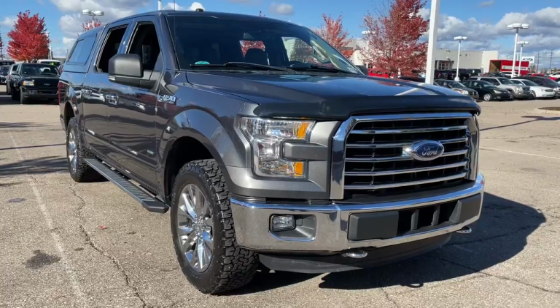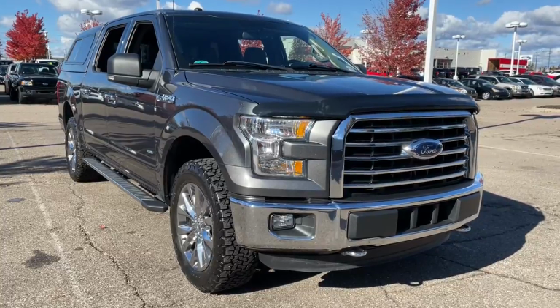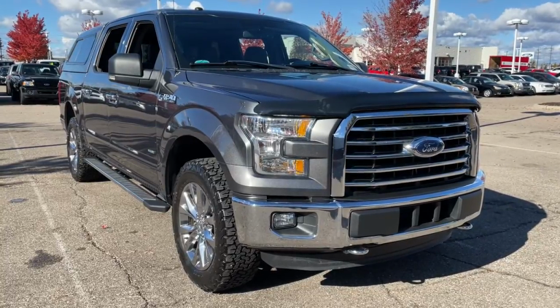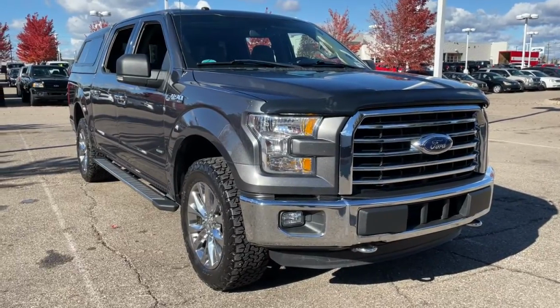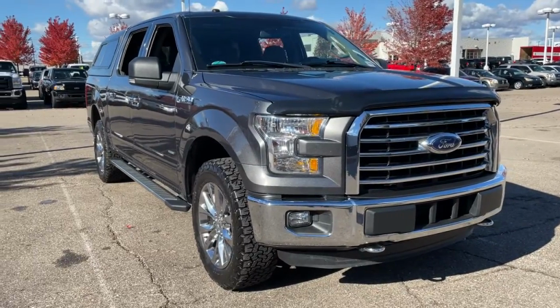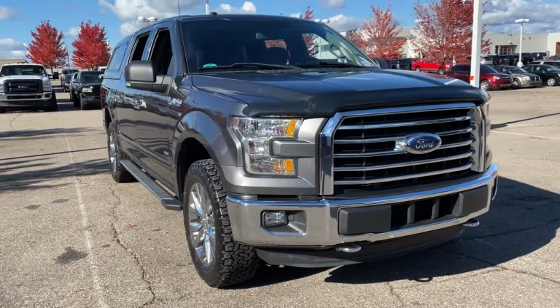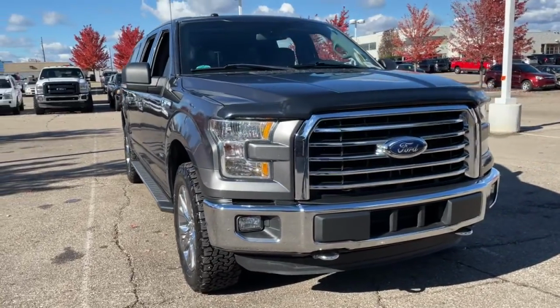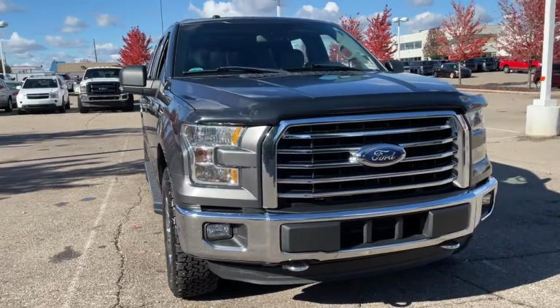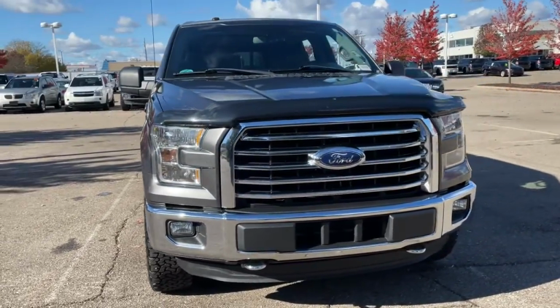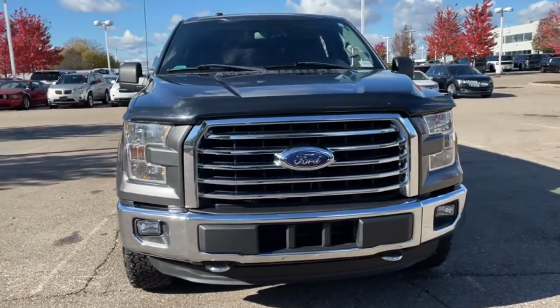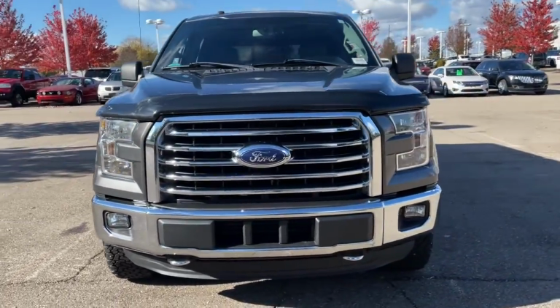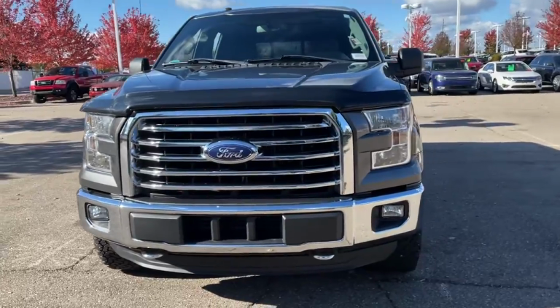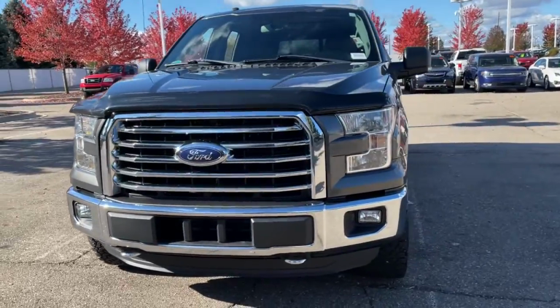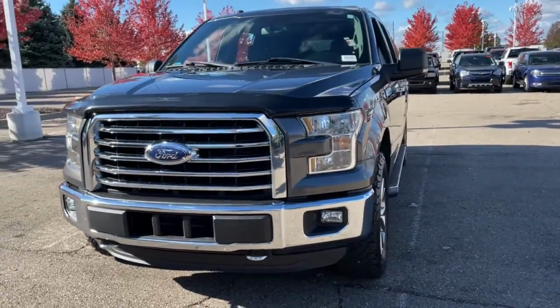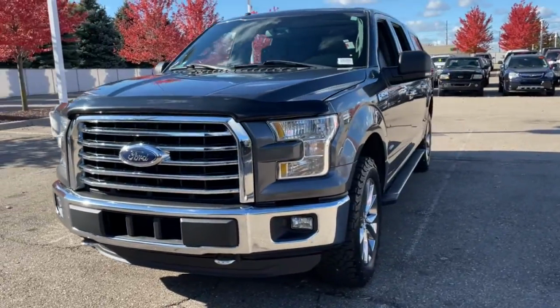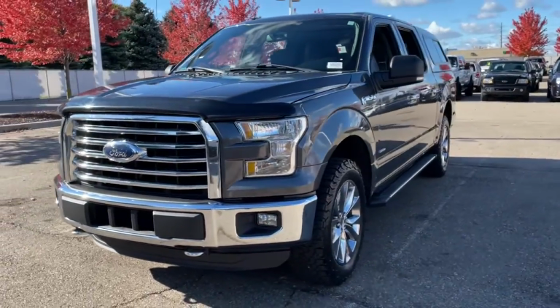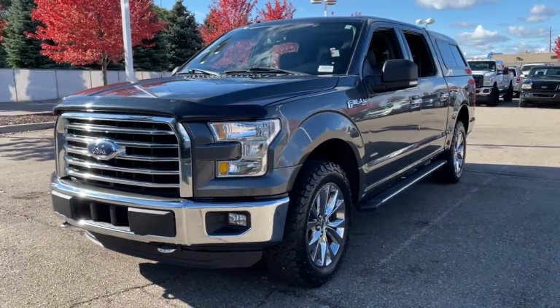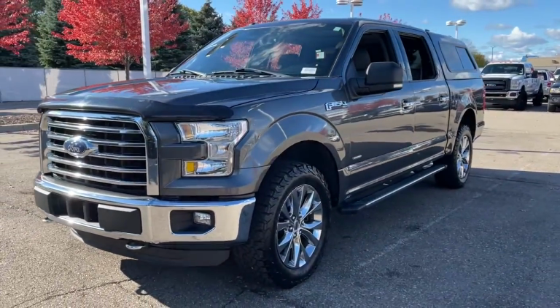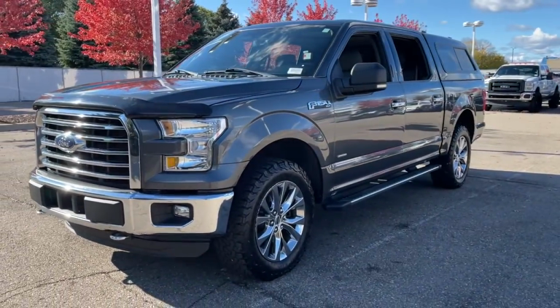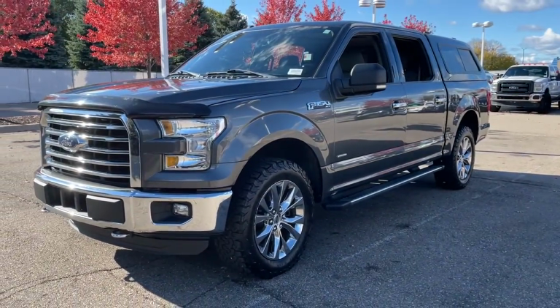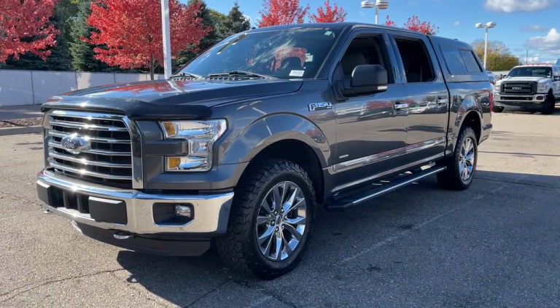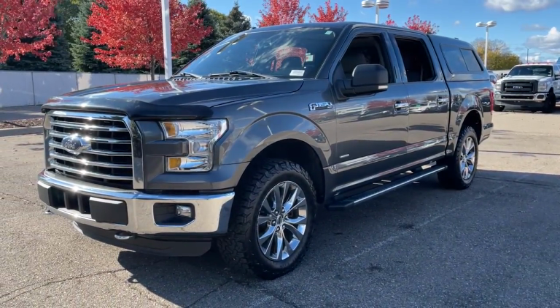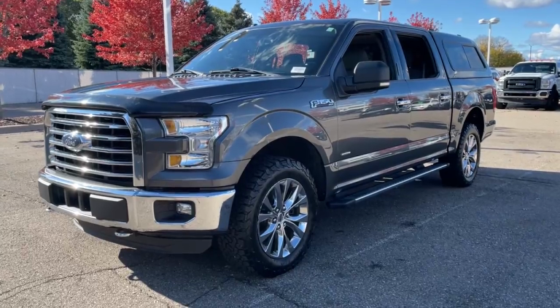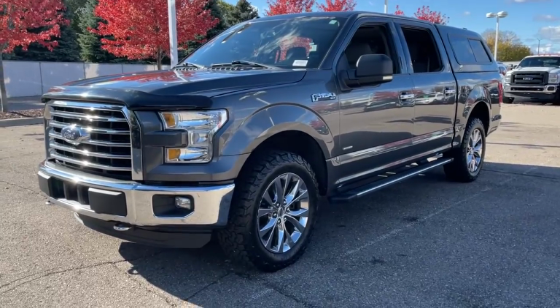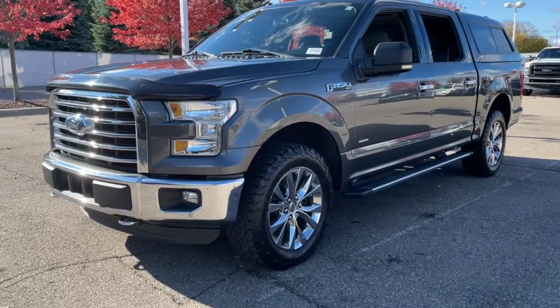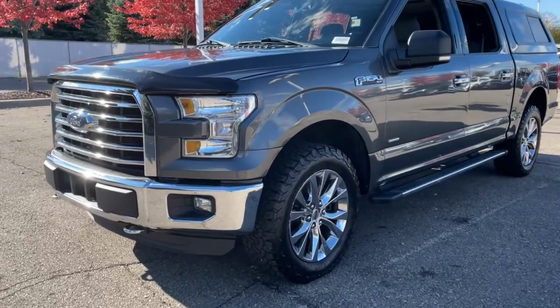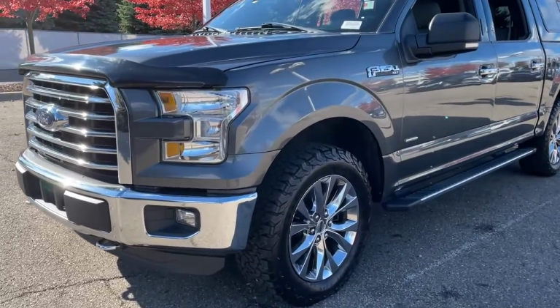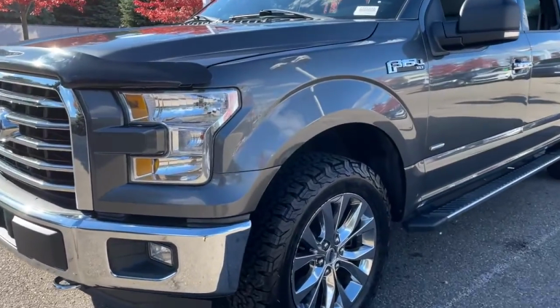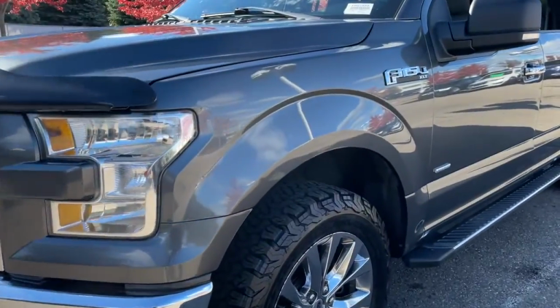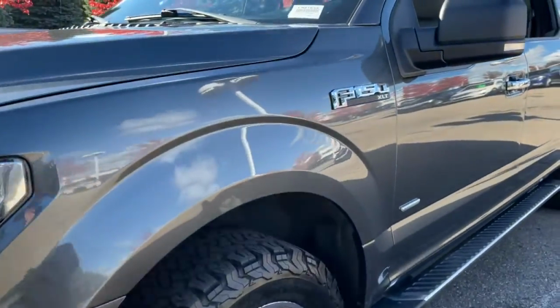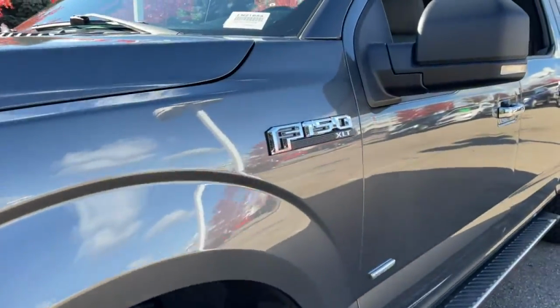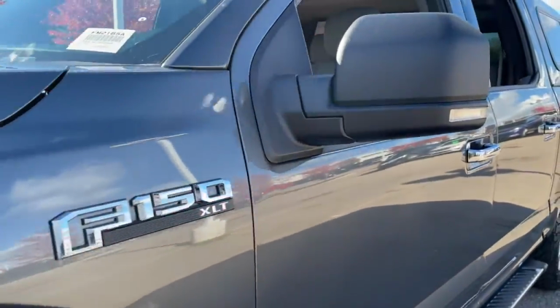Take a moment to check out the 2016 Ford F-150. With less than 100,000 miles on the odometer, this vehicle provides excellent value. This rugged F-150 is ready for work, off-roading, or a little R&R.